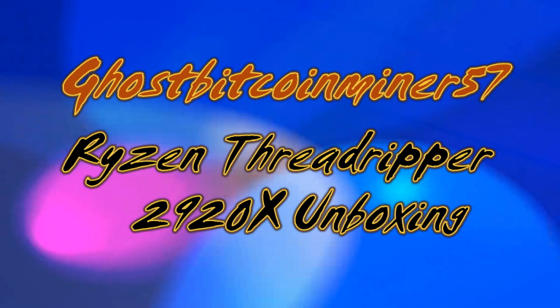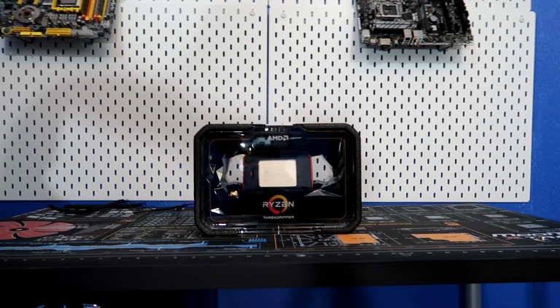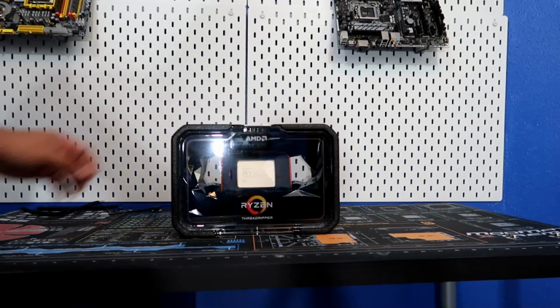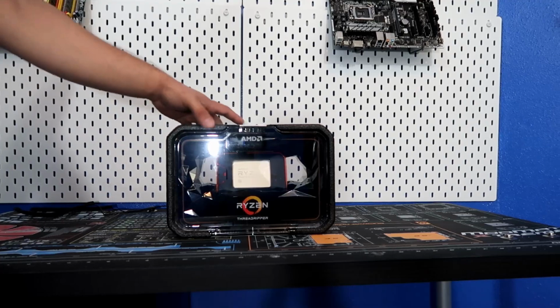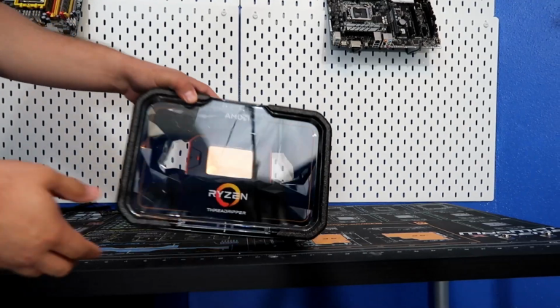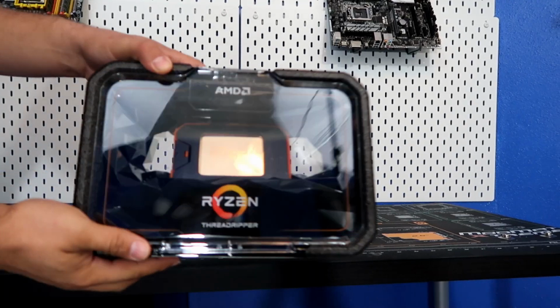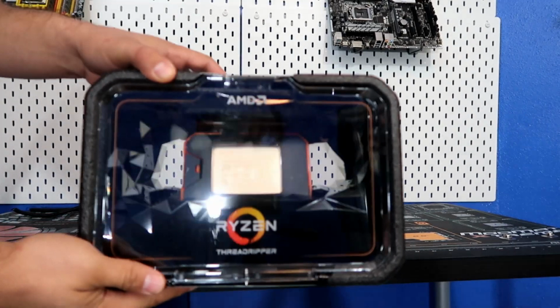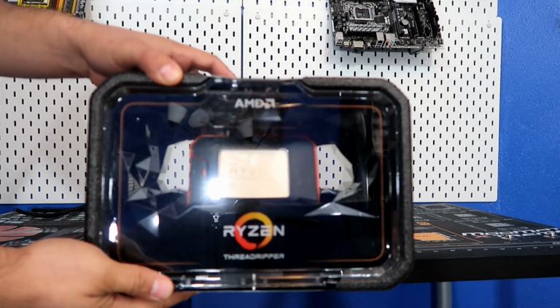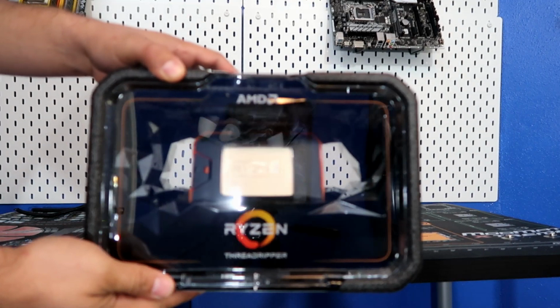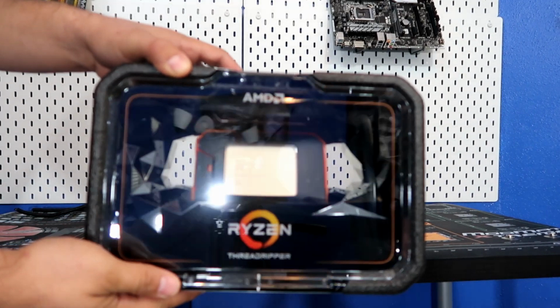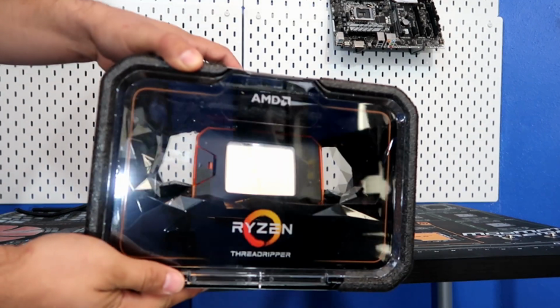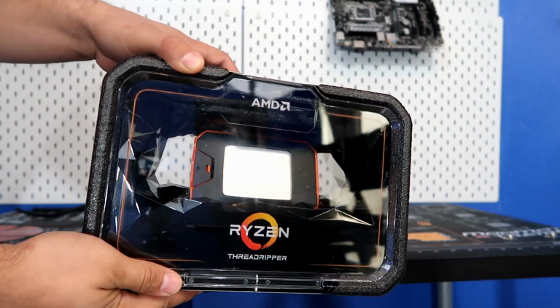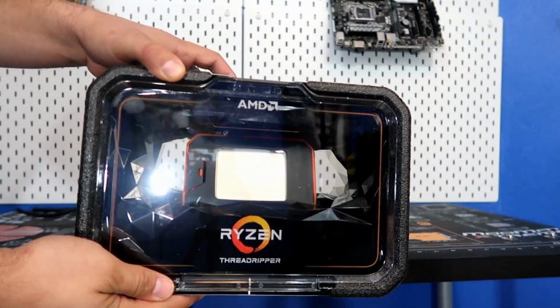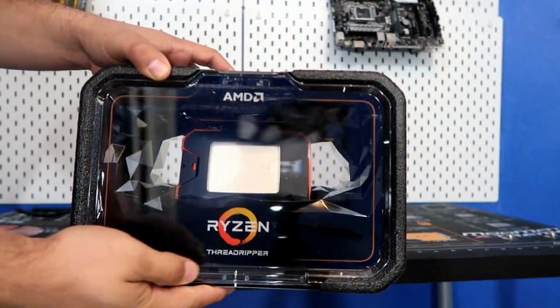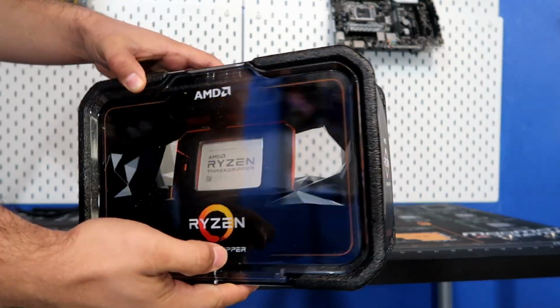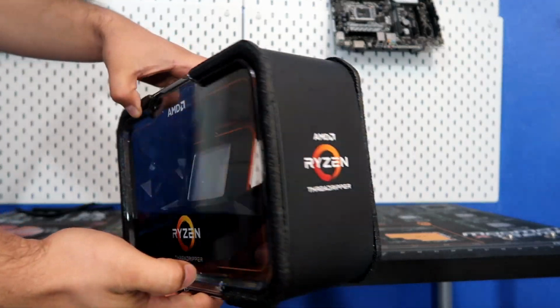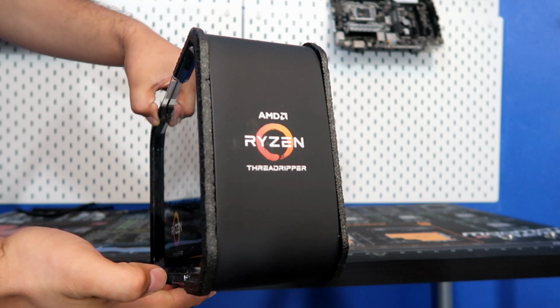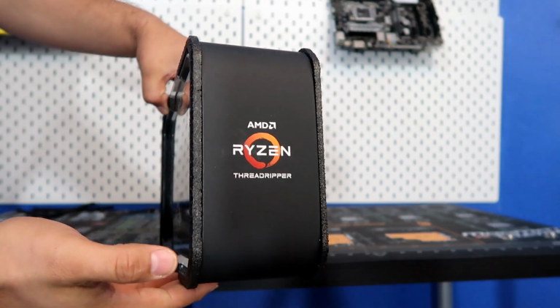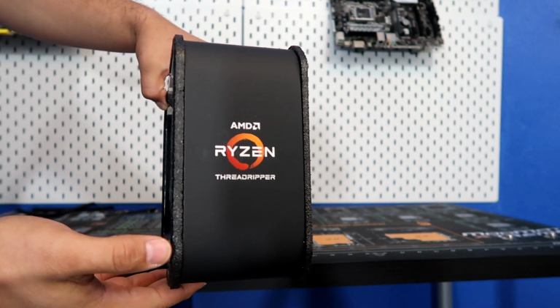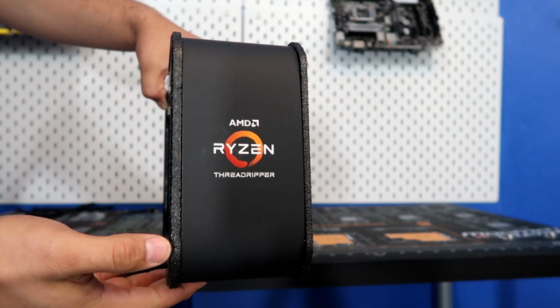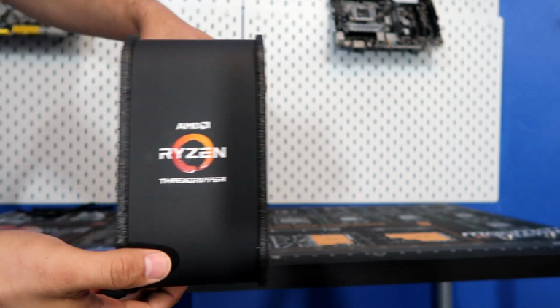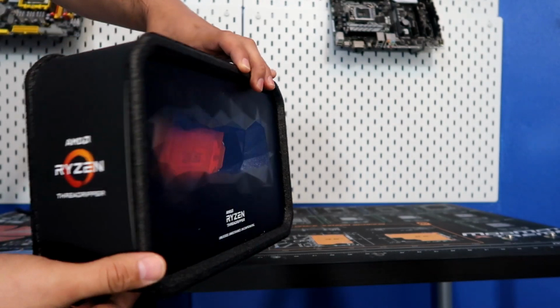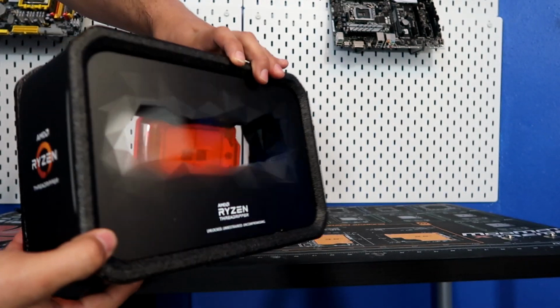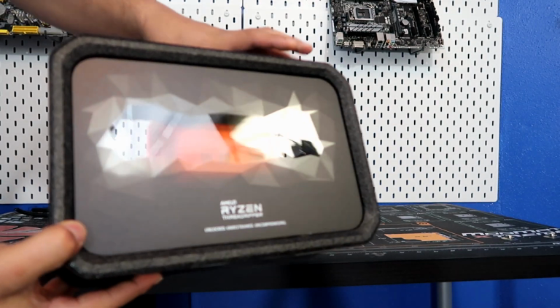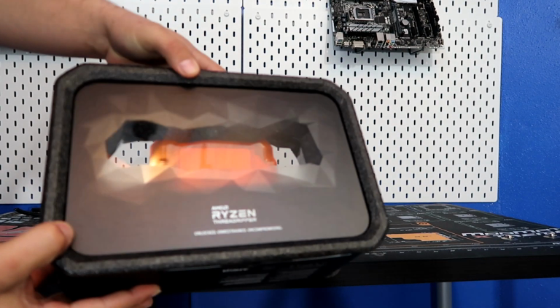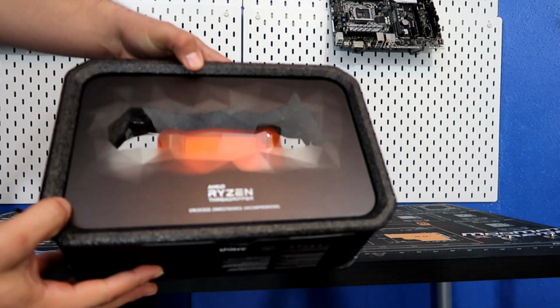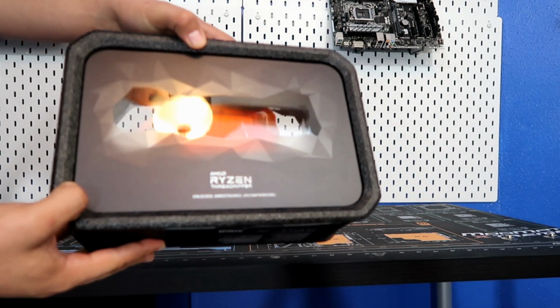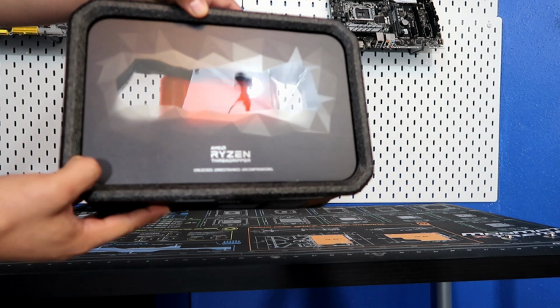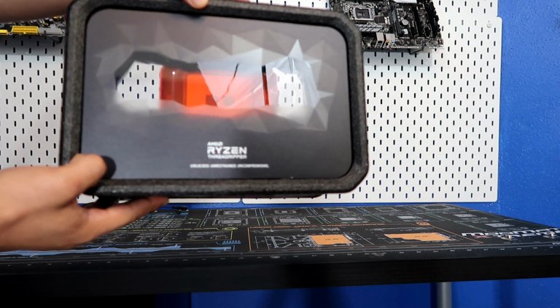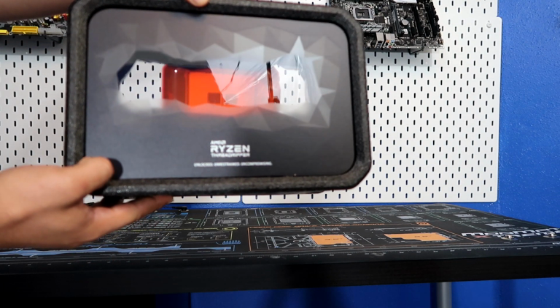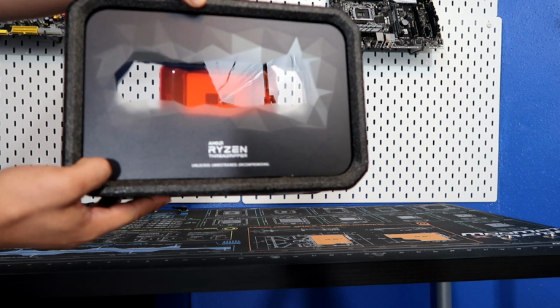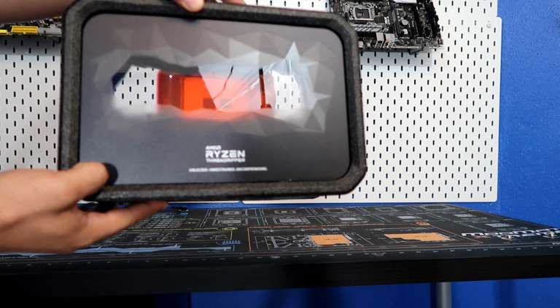Today I'm going to be unboxing the creator, gamer, streamer $299 12-core 24-thread CPU — the Ryzen 2920X.